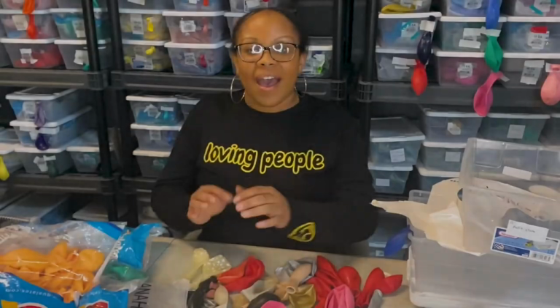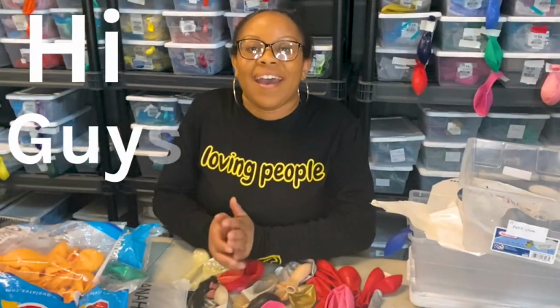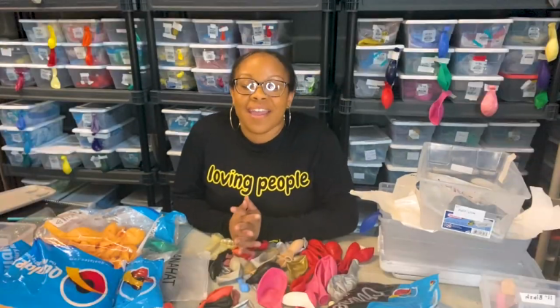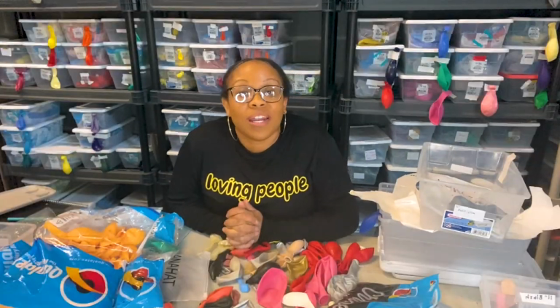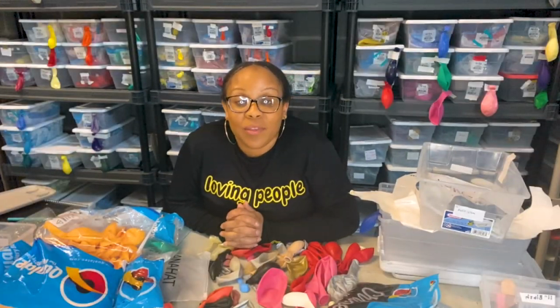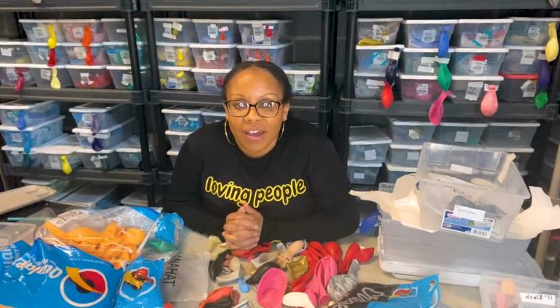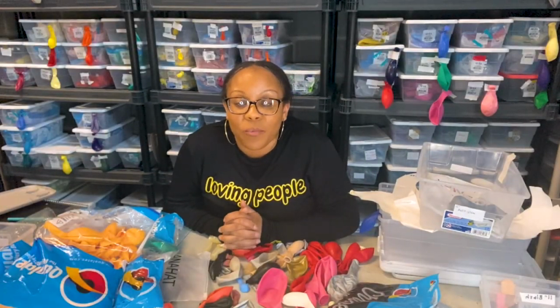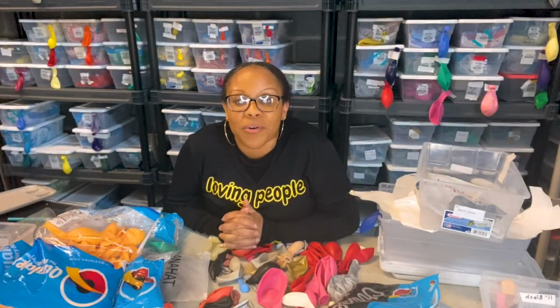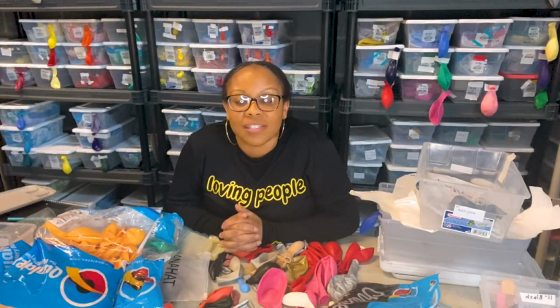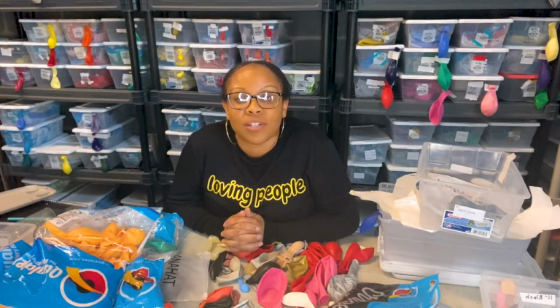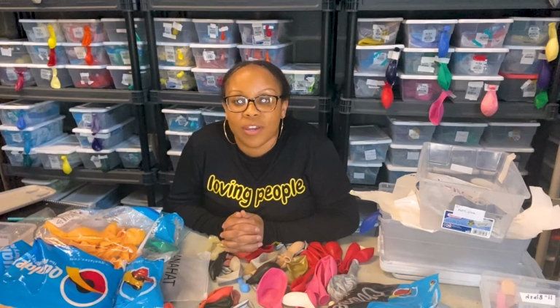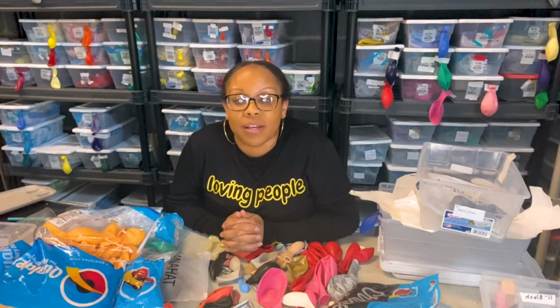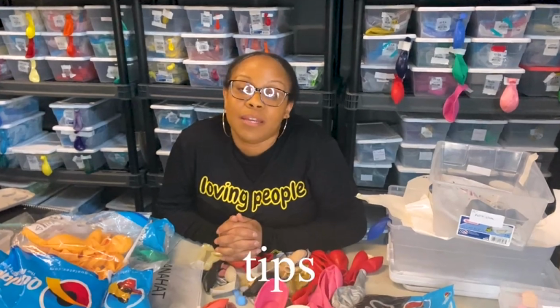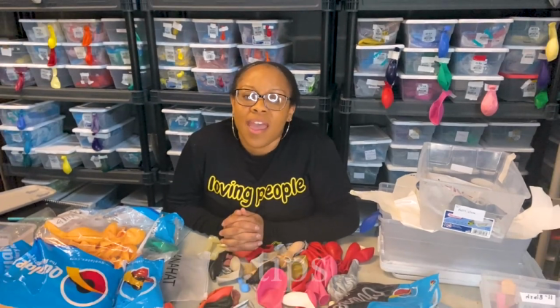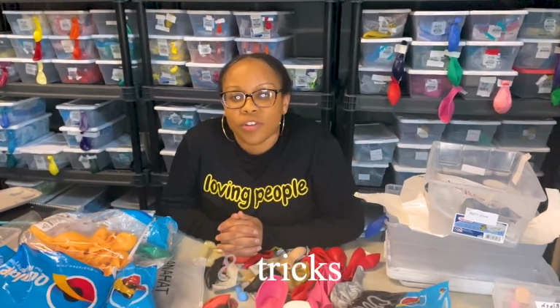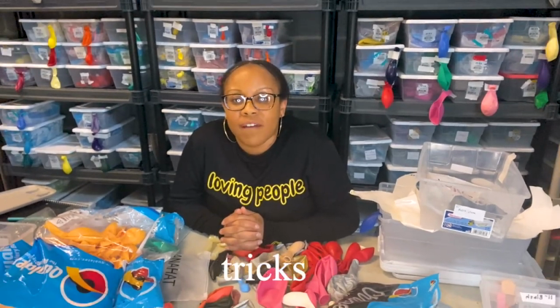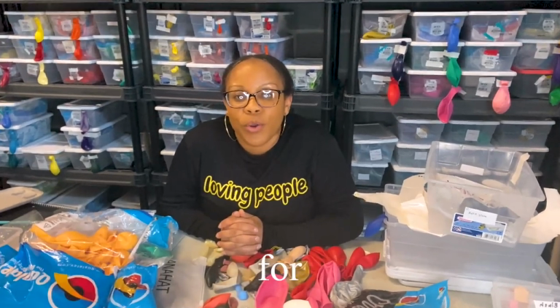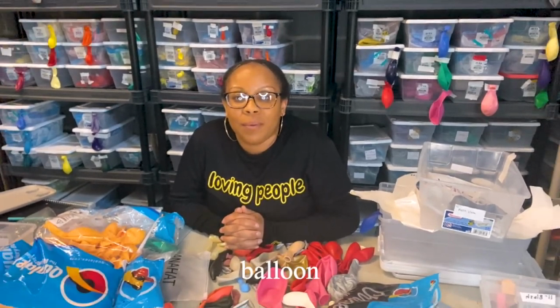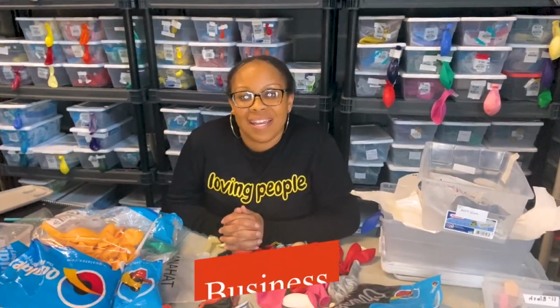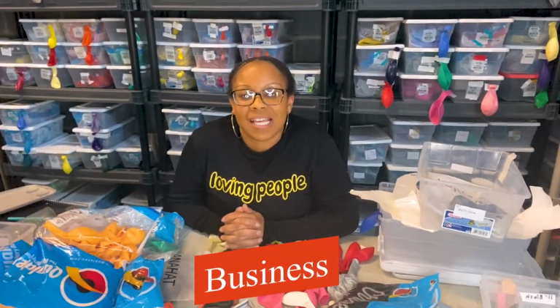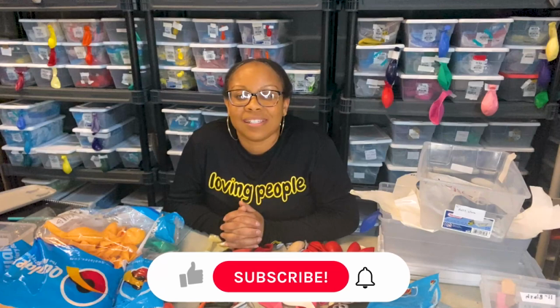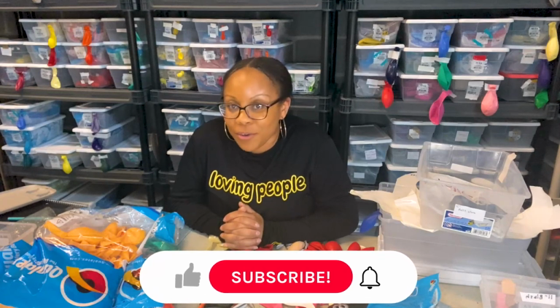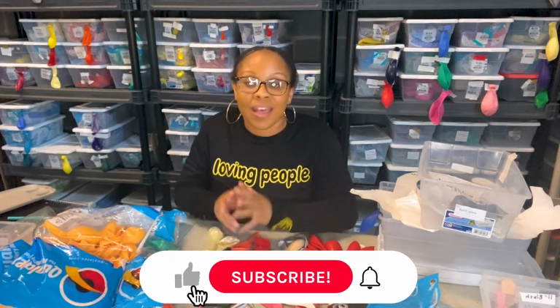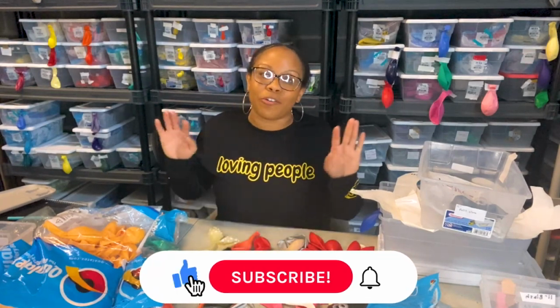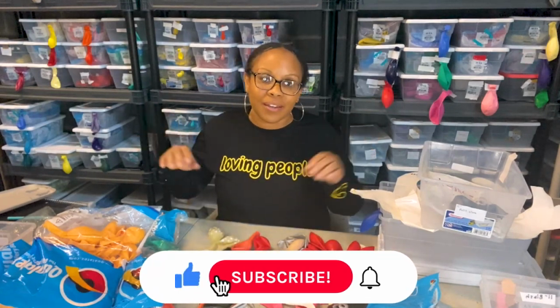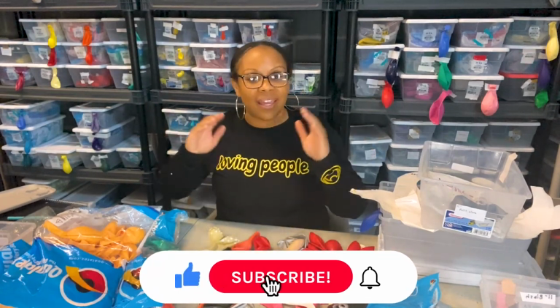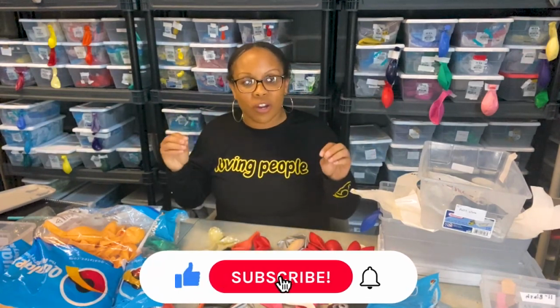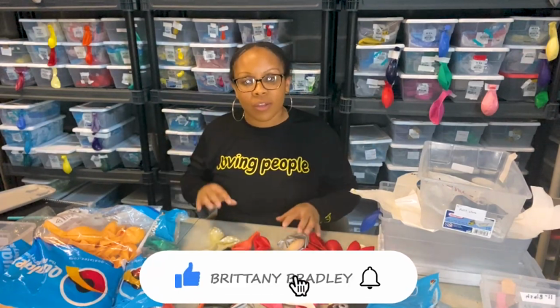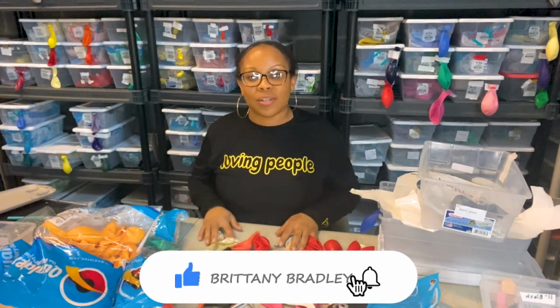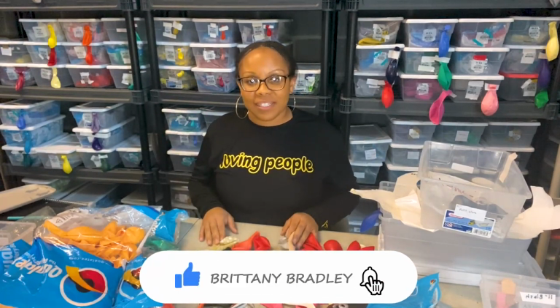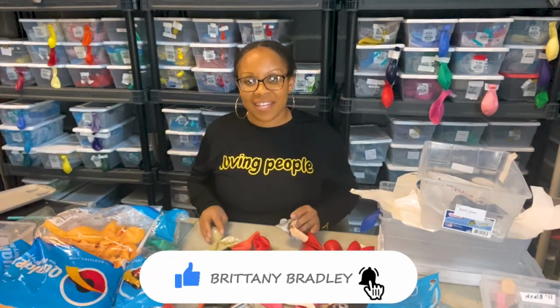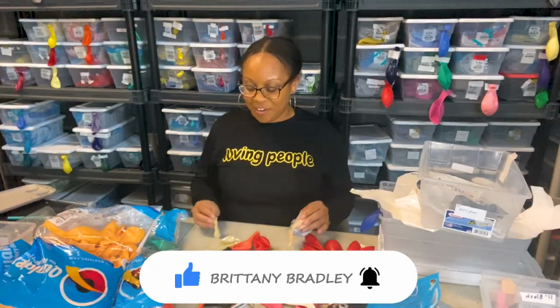Hi guys, I am organizing in the warehouse and while I organize, I want to talk to you guys about some tips and tricks for your balloon business. So let's get to it. These are random, but they are critical, so please take note.